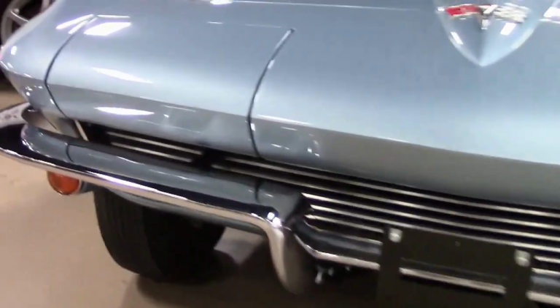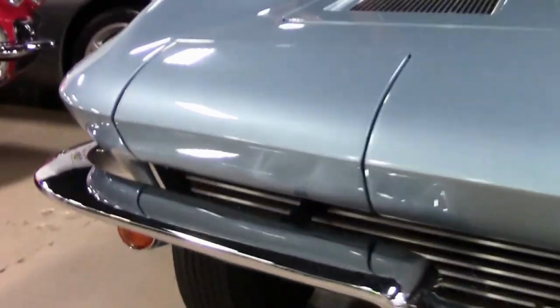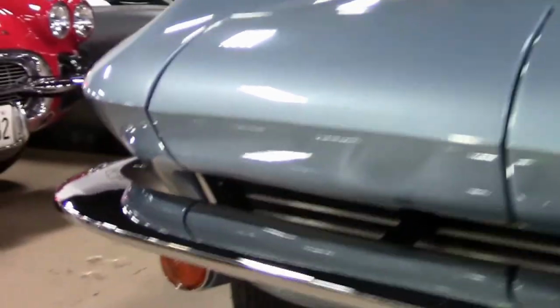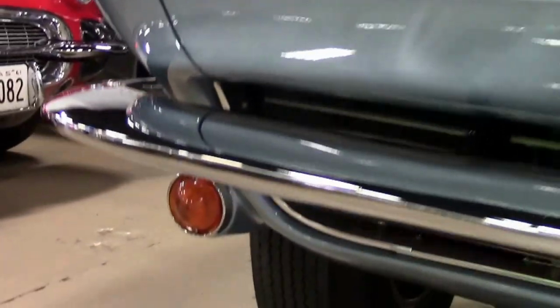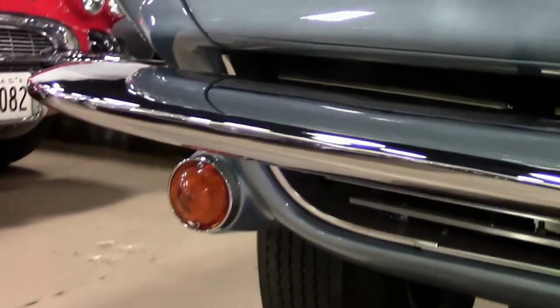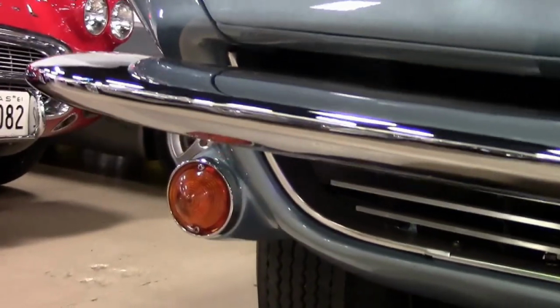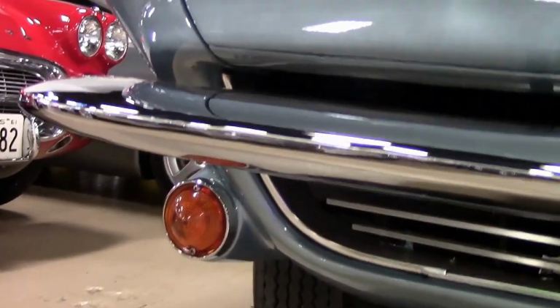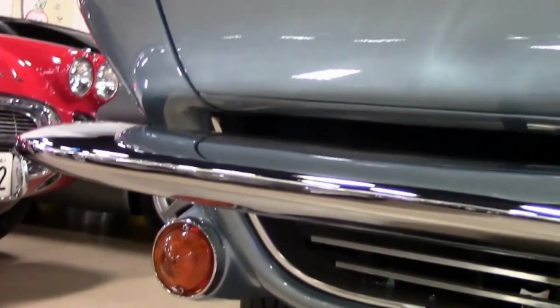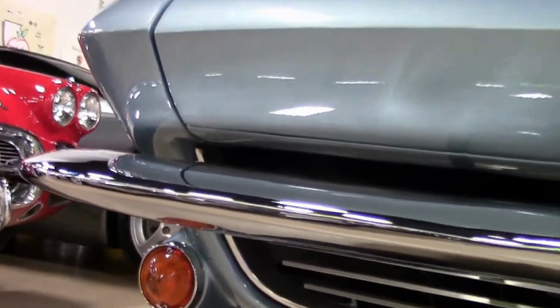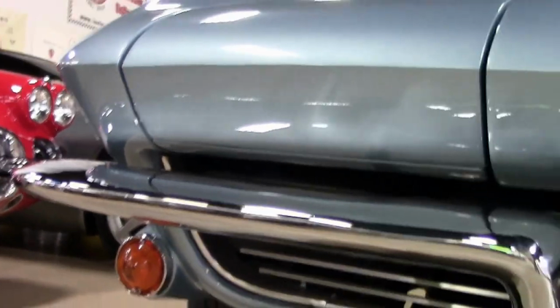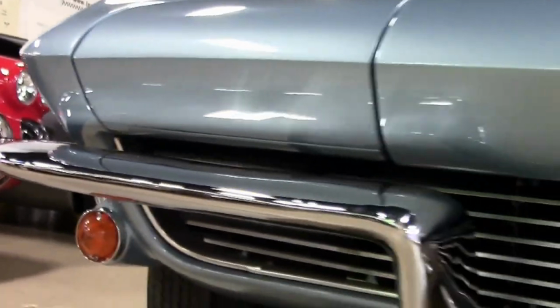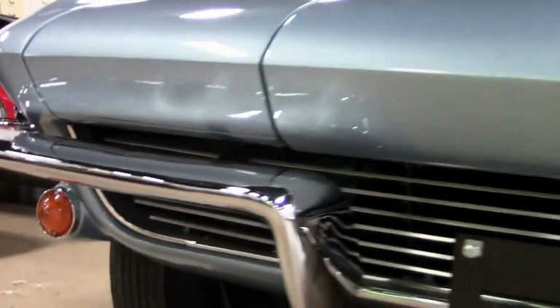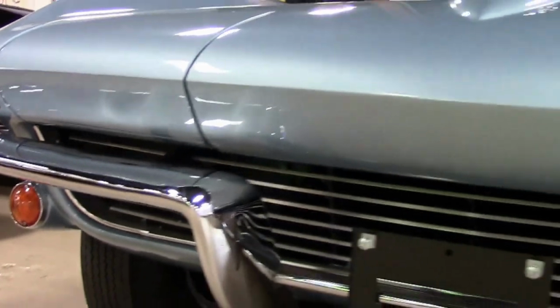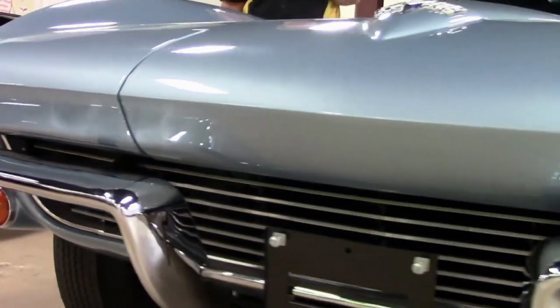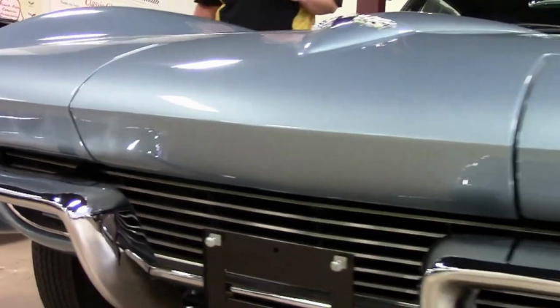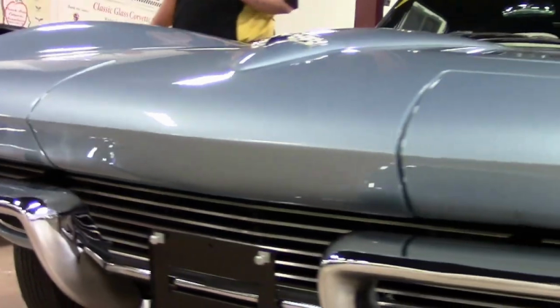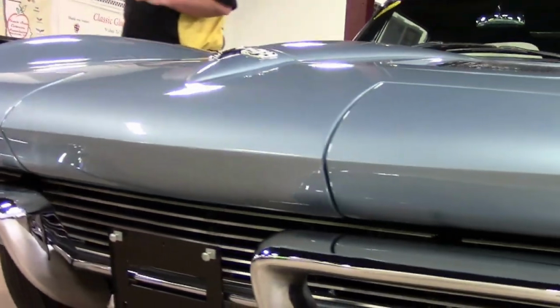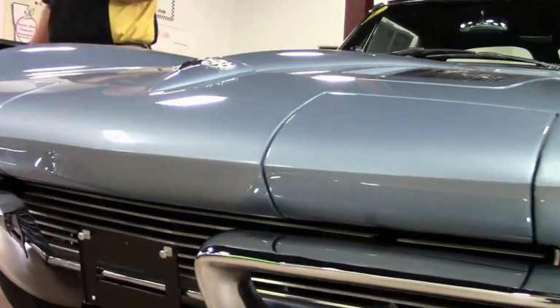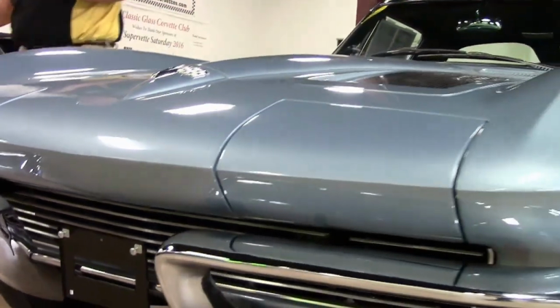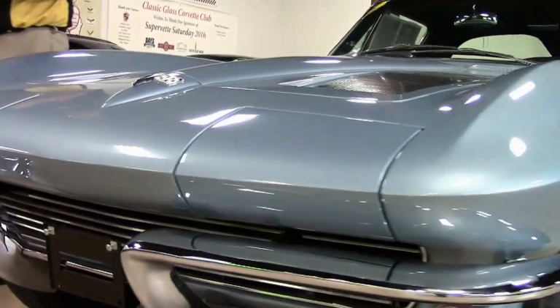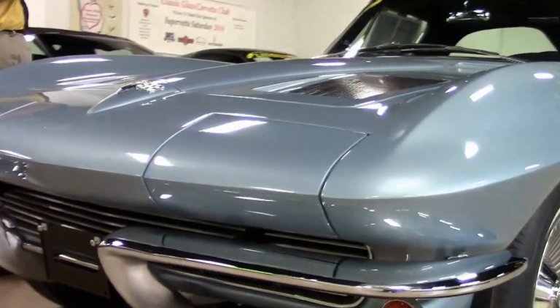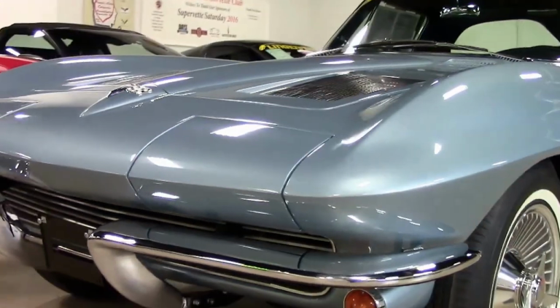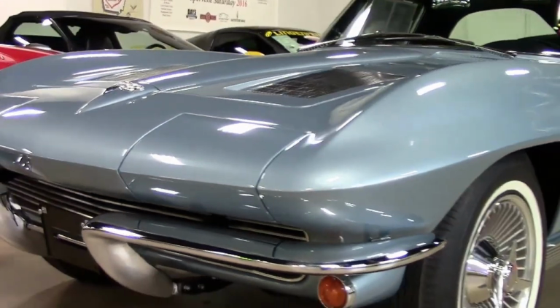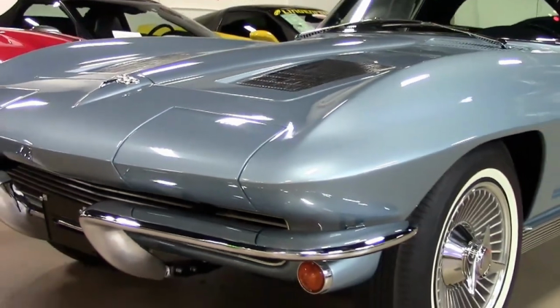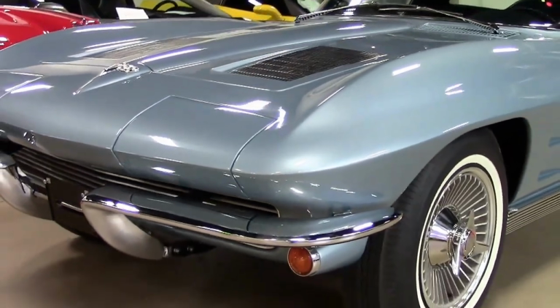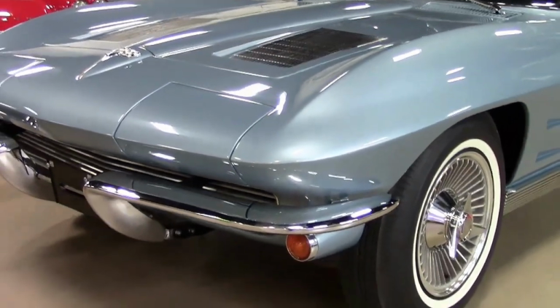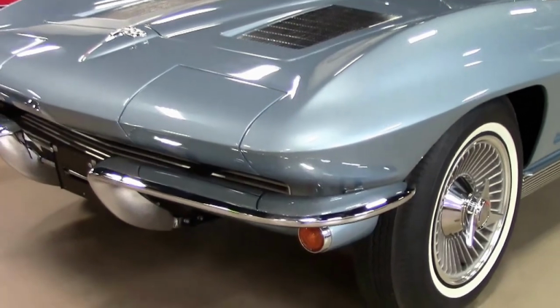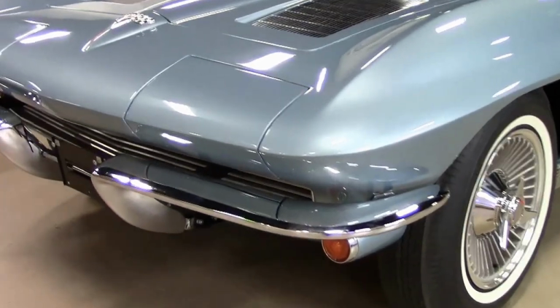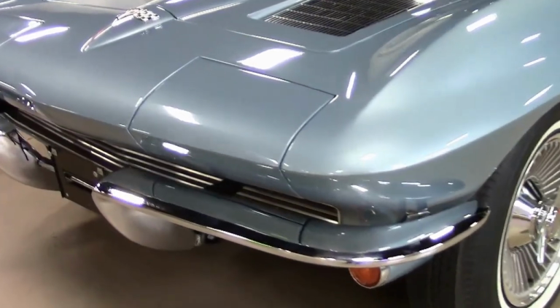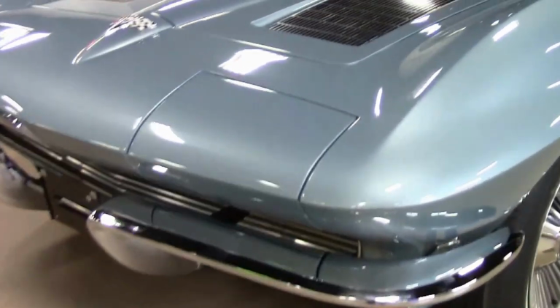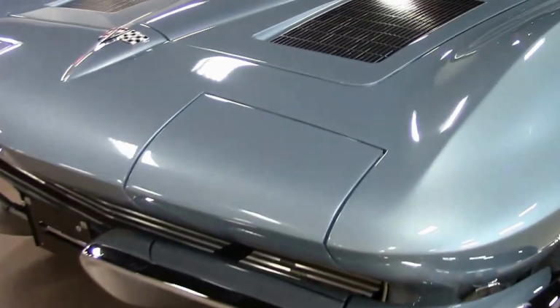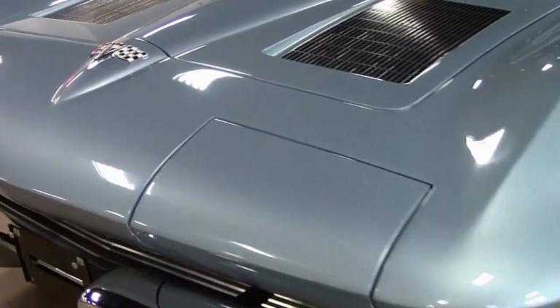This is an absolutely gorgeous car. It is a documented mileage car with only 68,000 miles. There is a nice little history package with this vehicle.